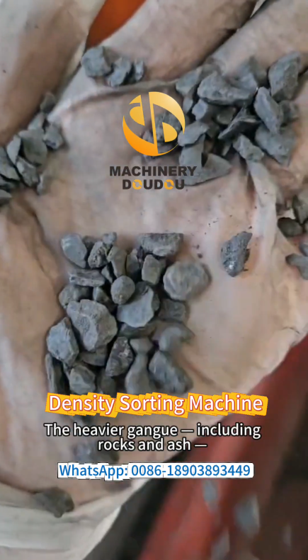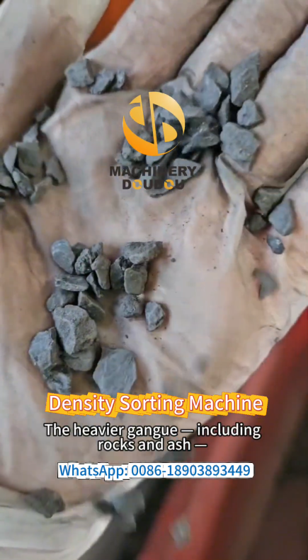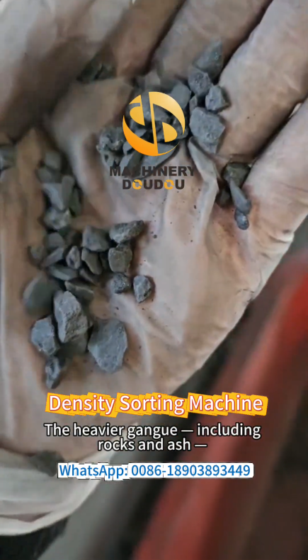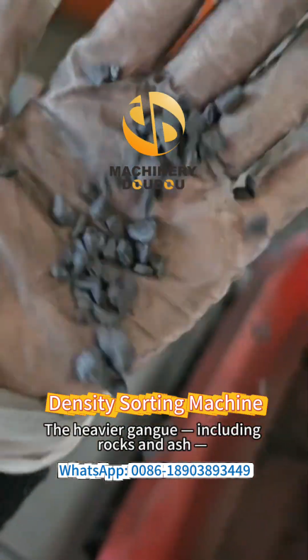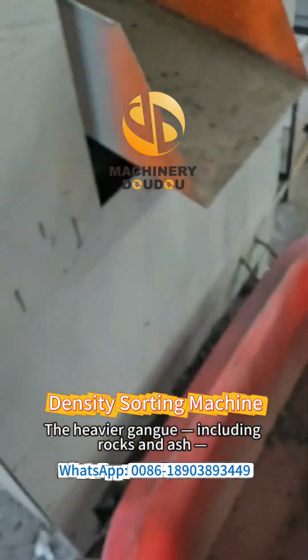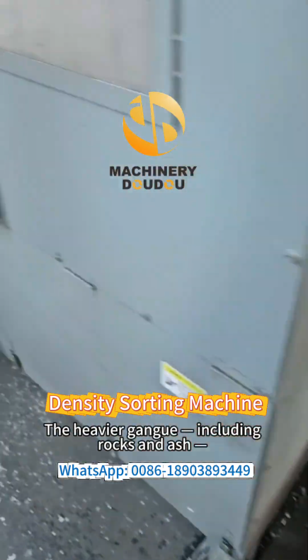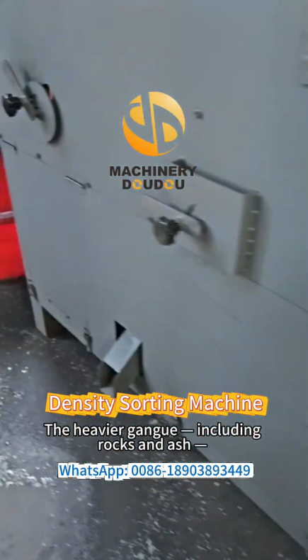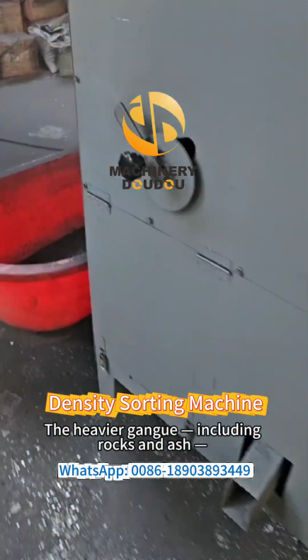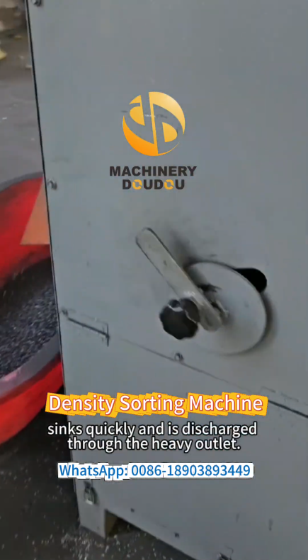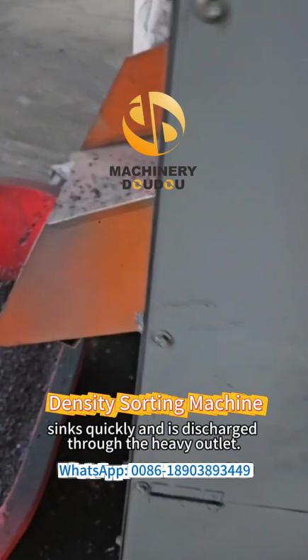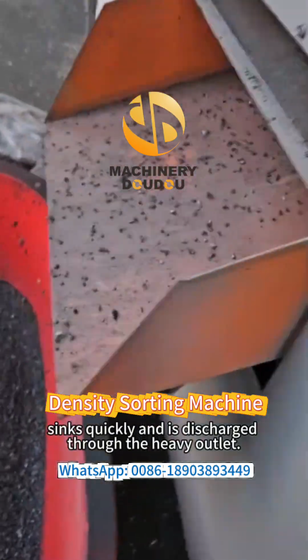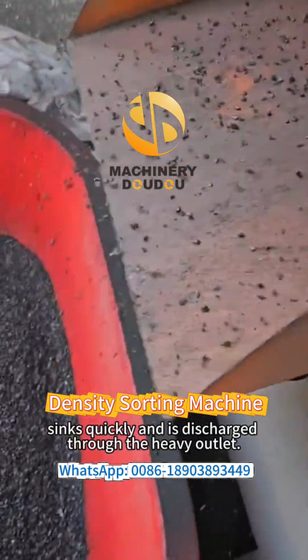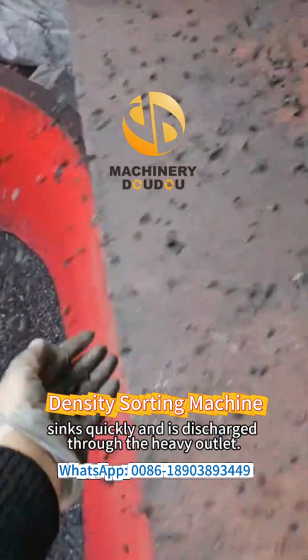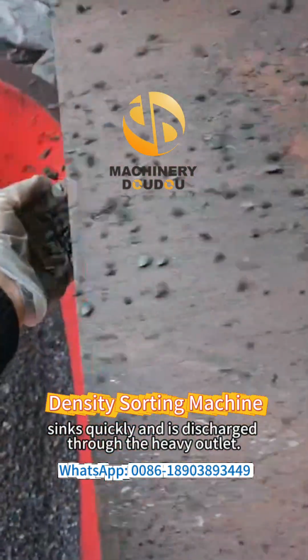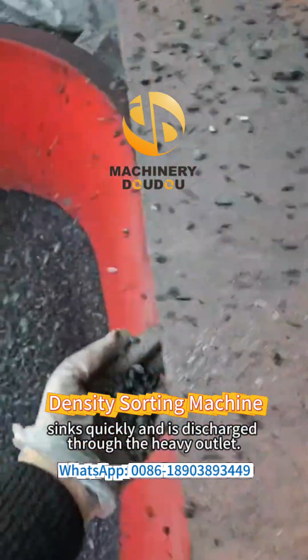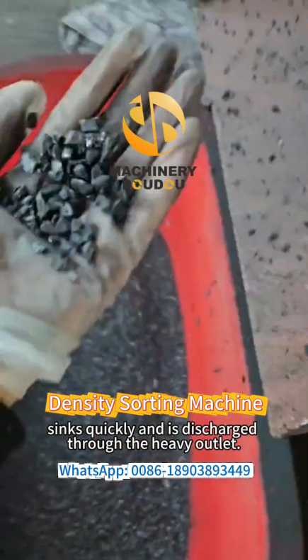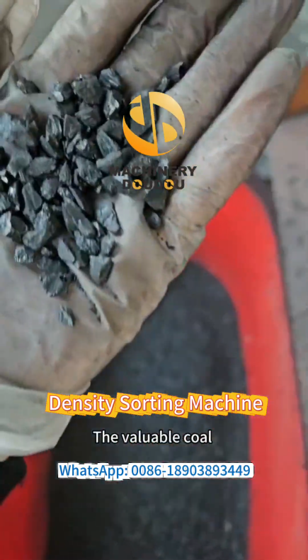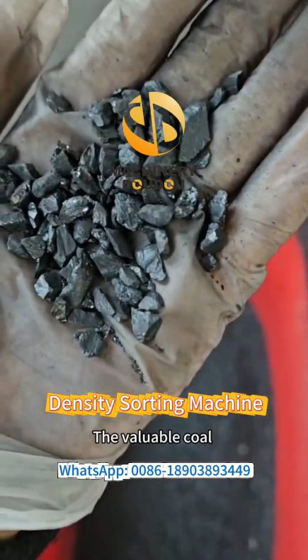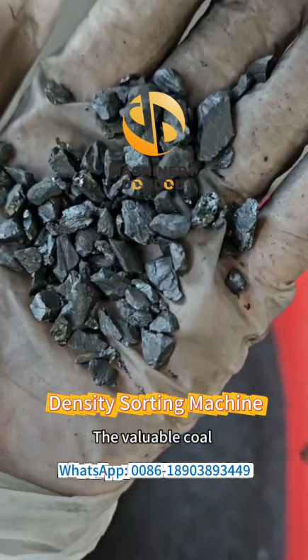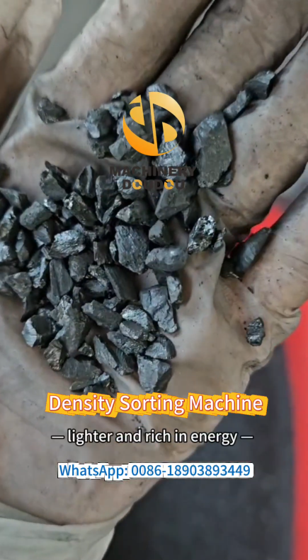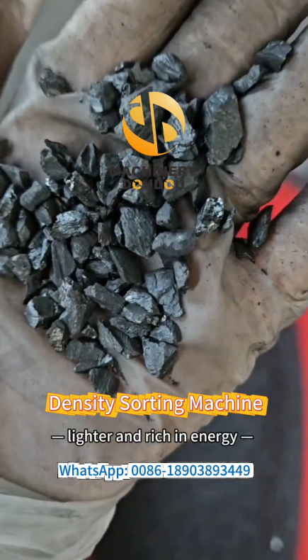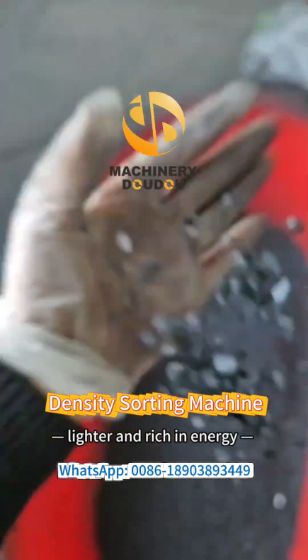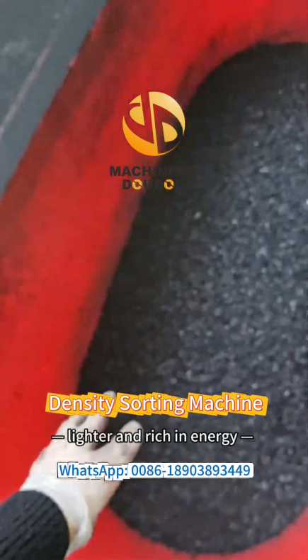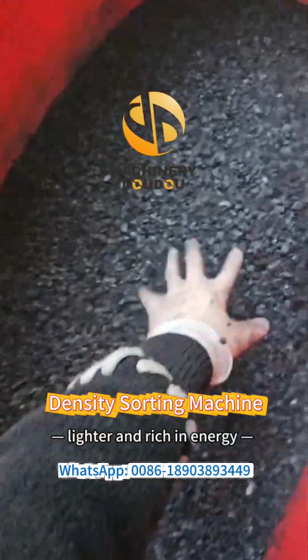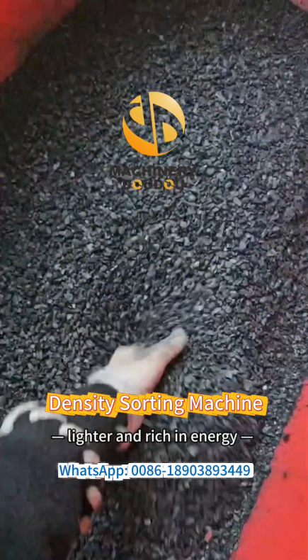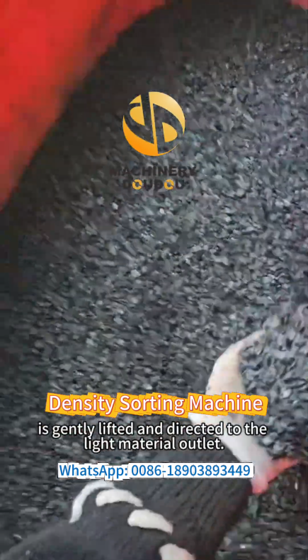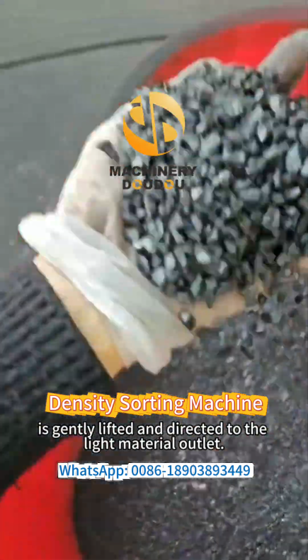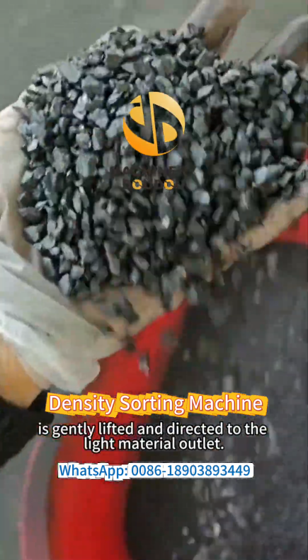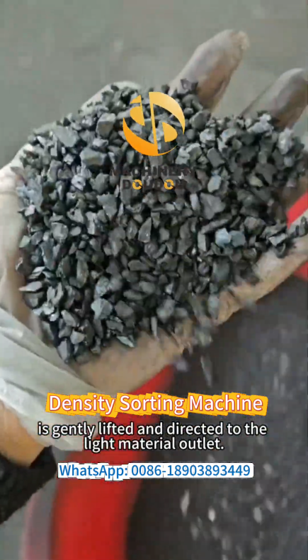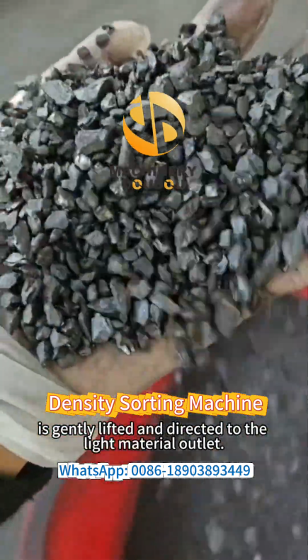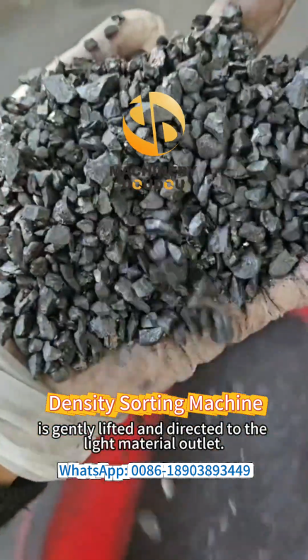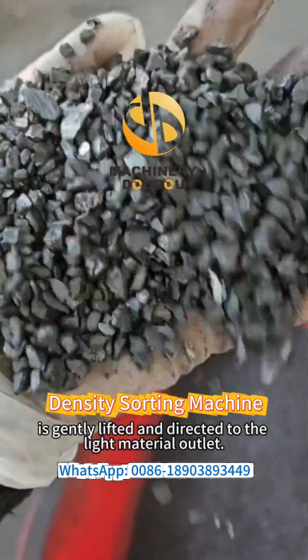The heavier gang, including rocks and ashes, sinks quickly and is discharged through the heavy outlets. The valuable coal, lighter and rich in energy, is gently lifted and directed to the light material outlet.